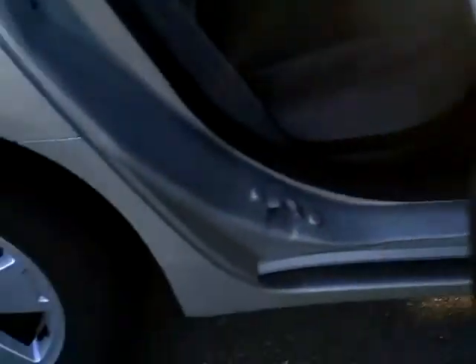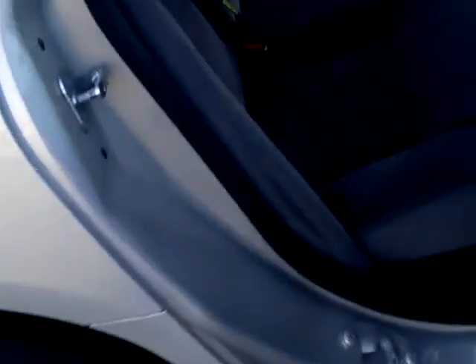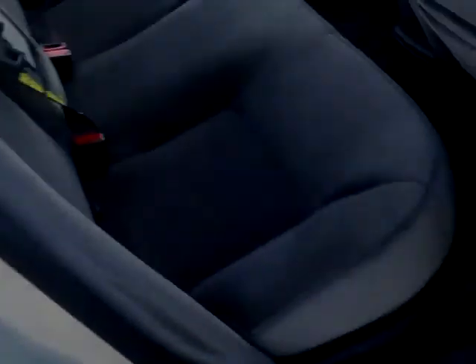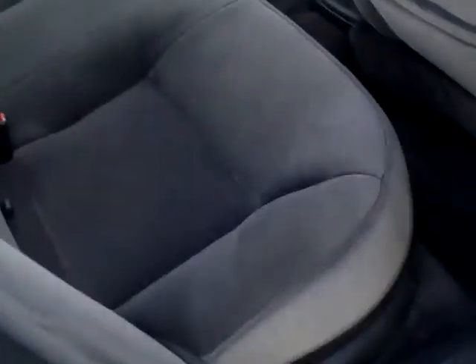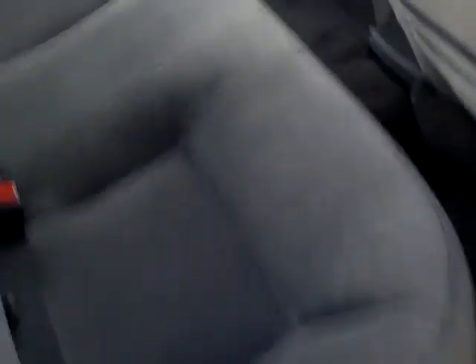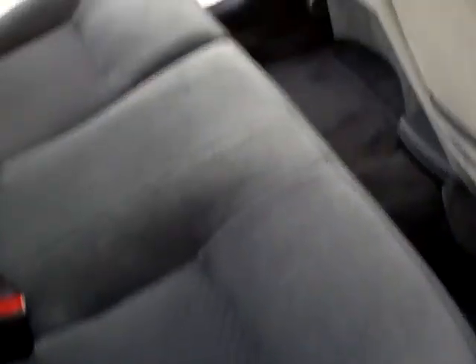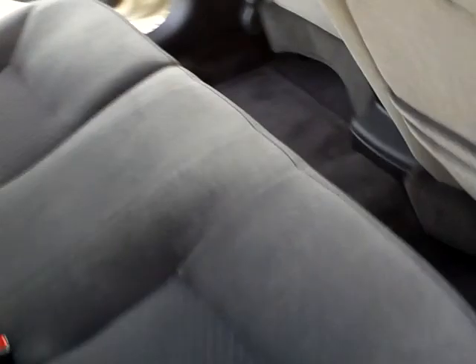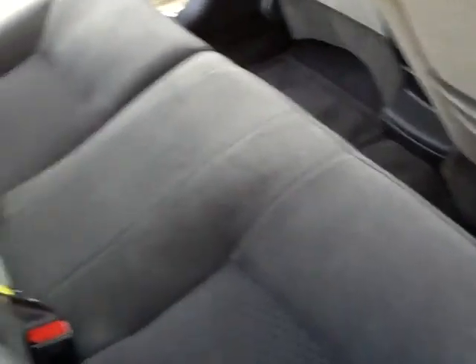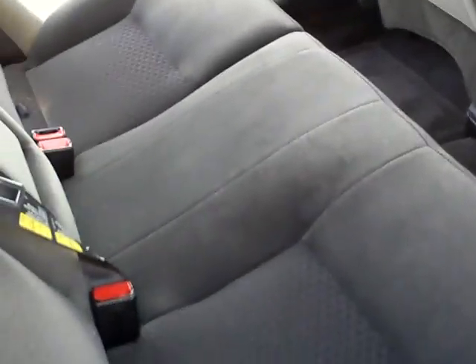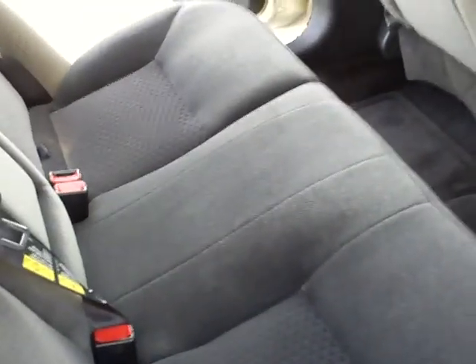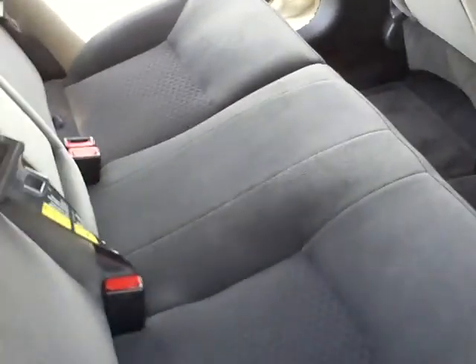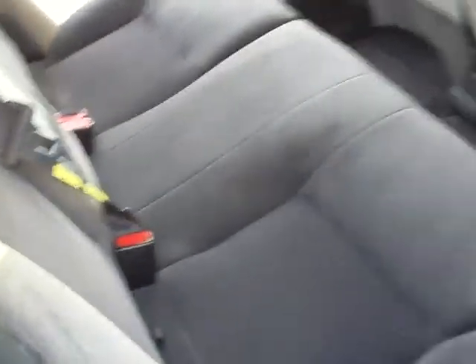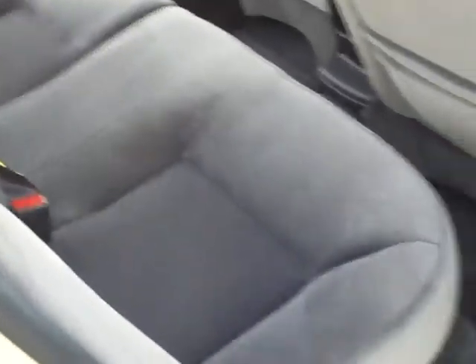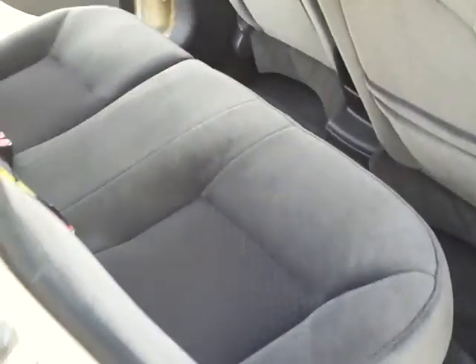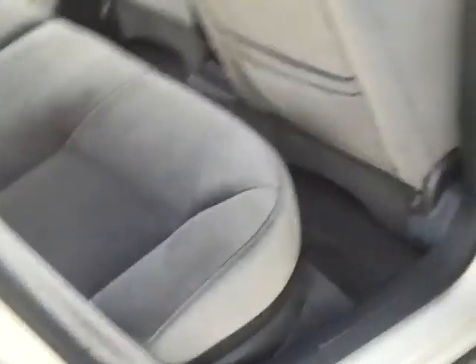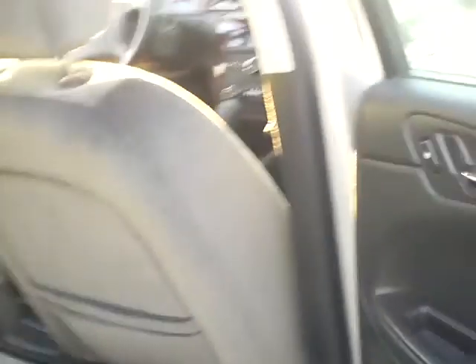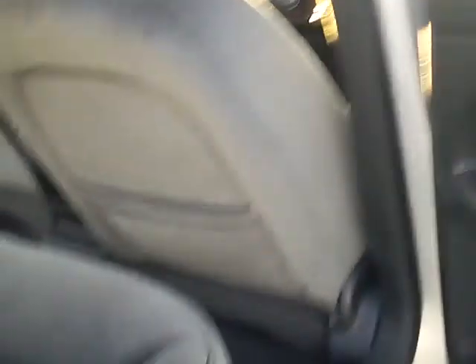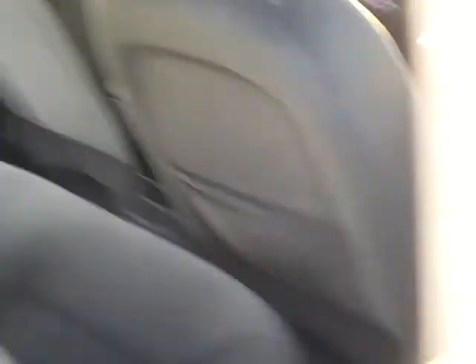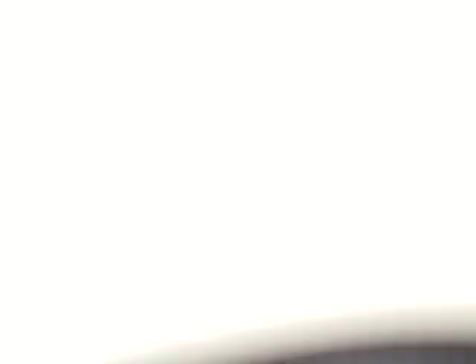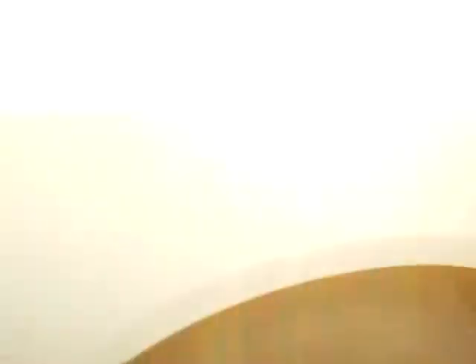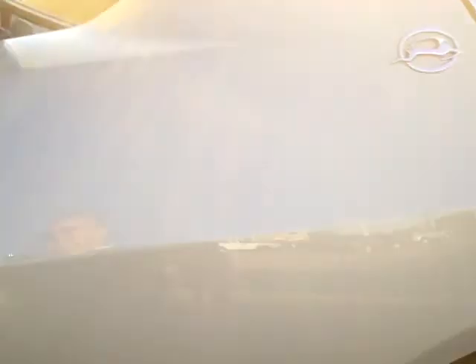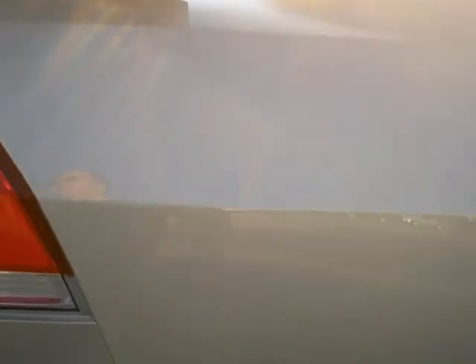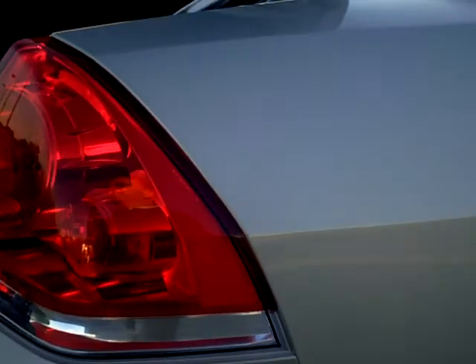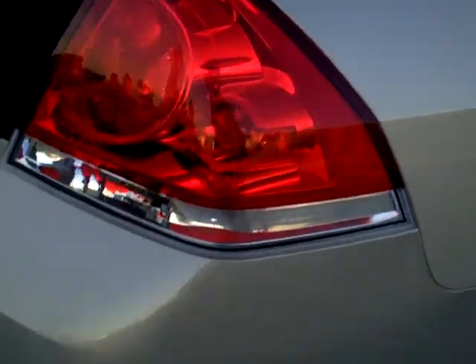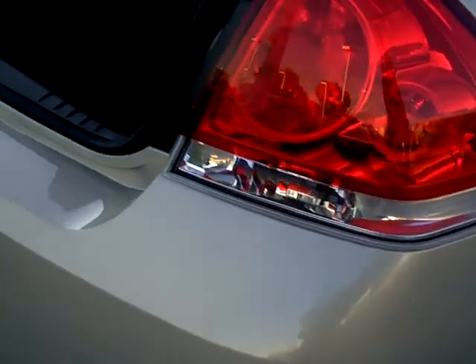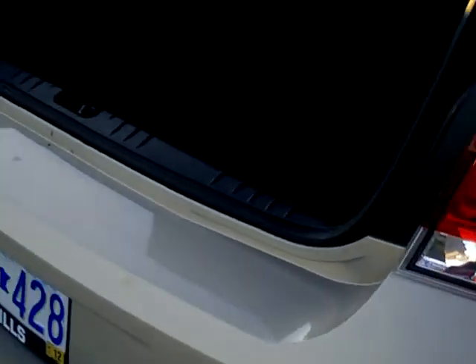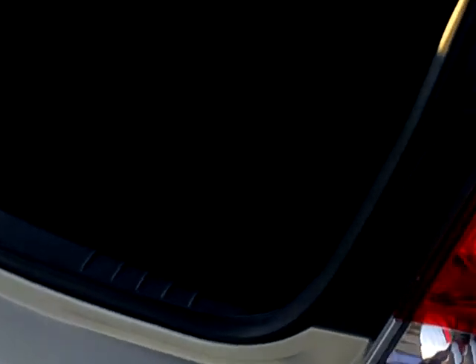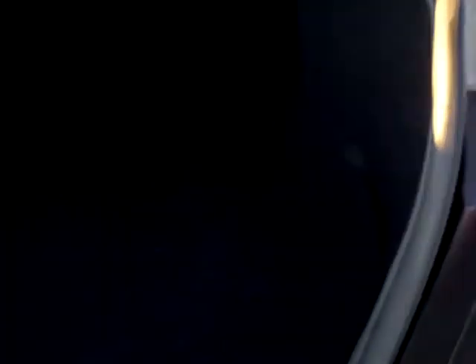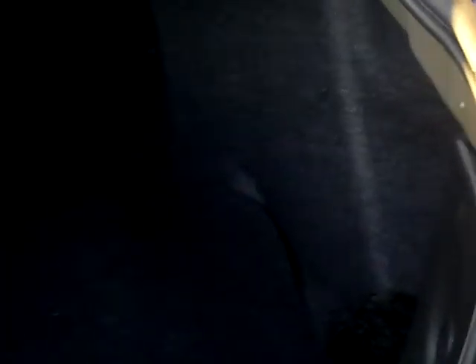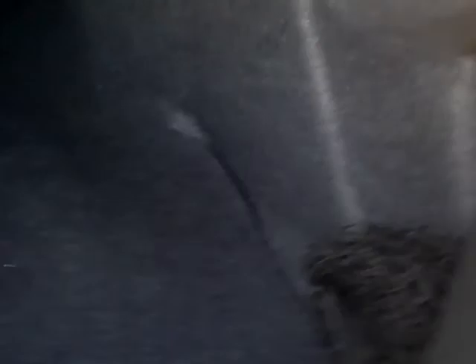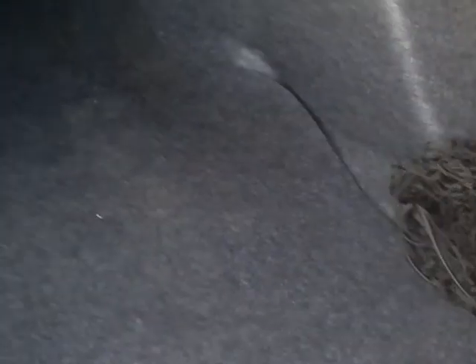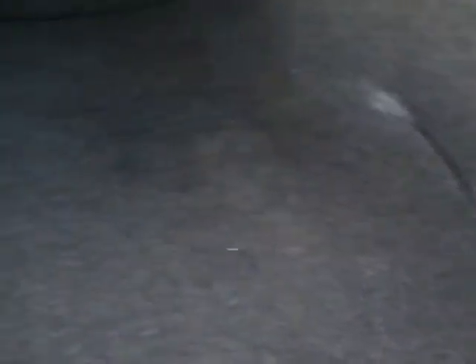Take a look at the back — plenty of room for three. Nice spacious trunk.